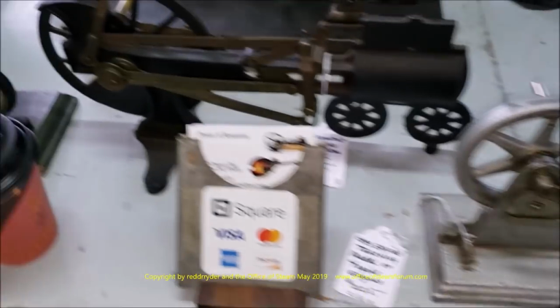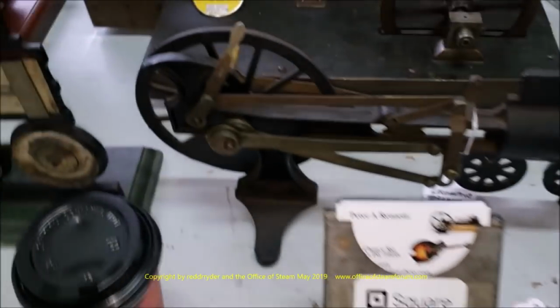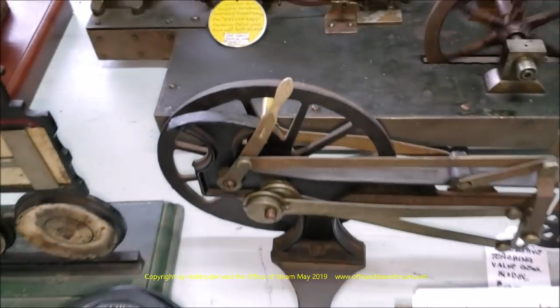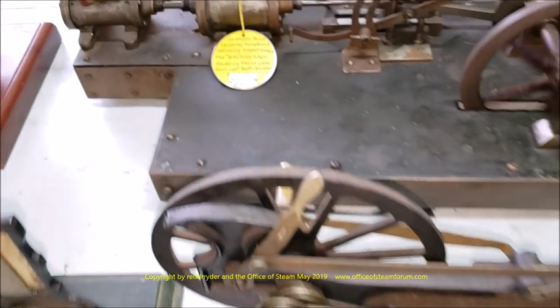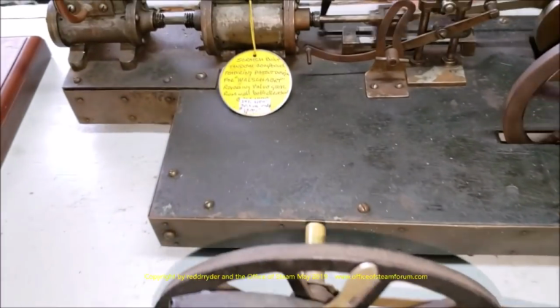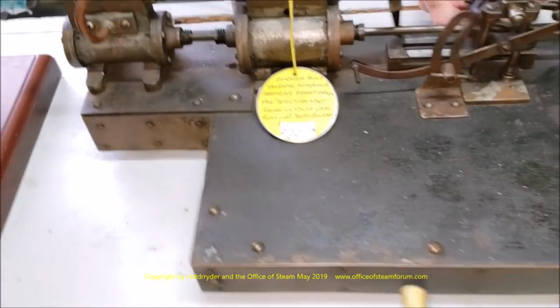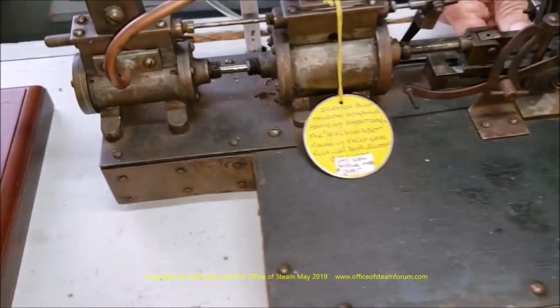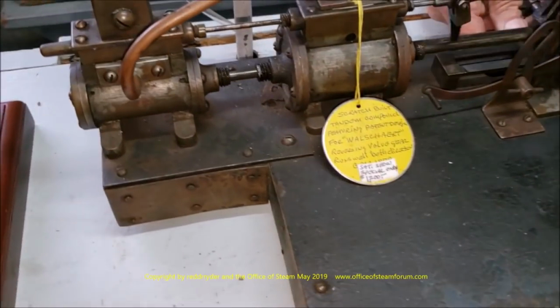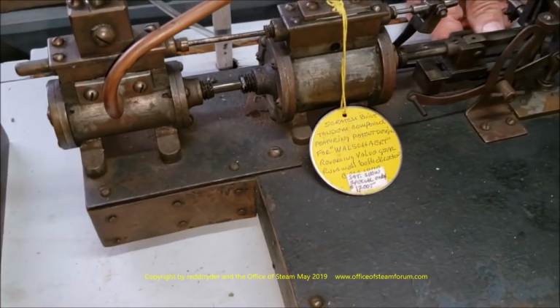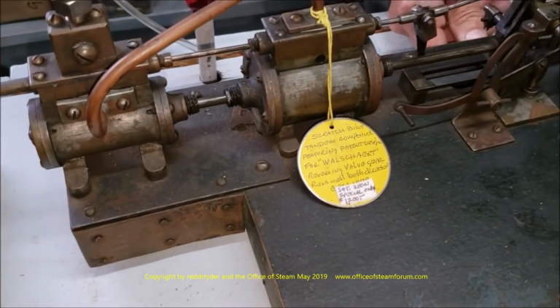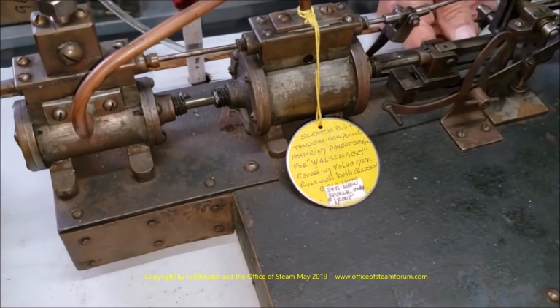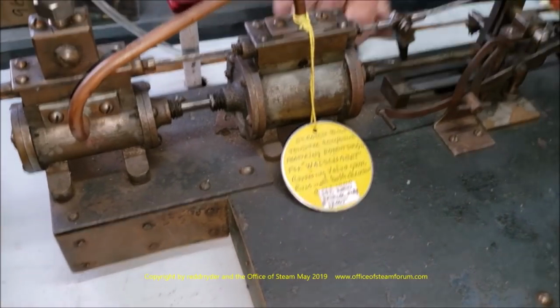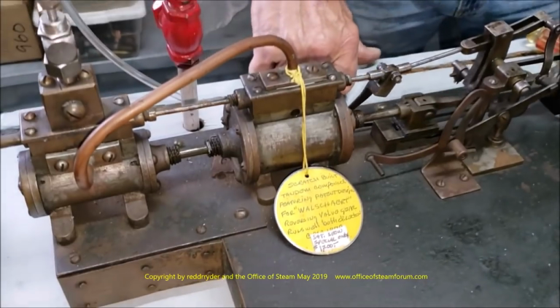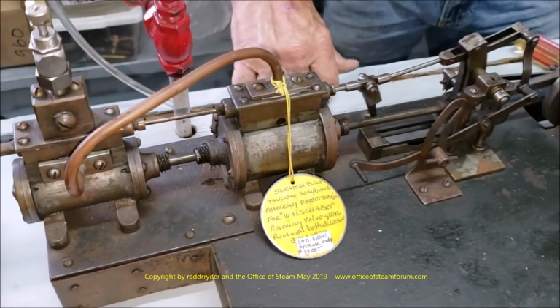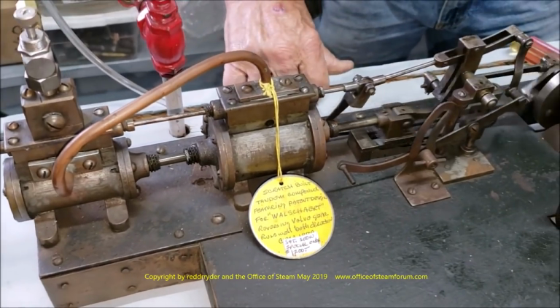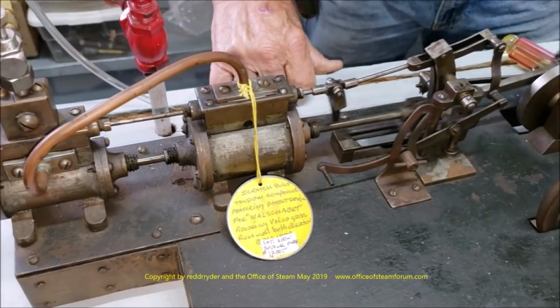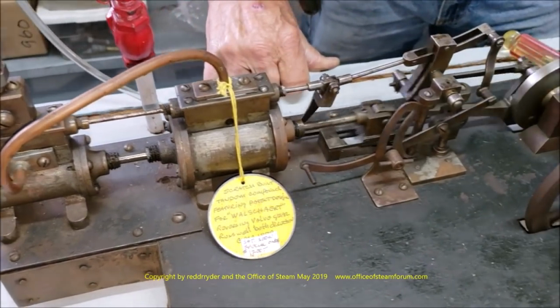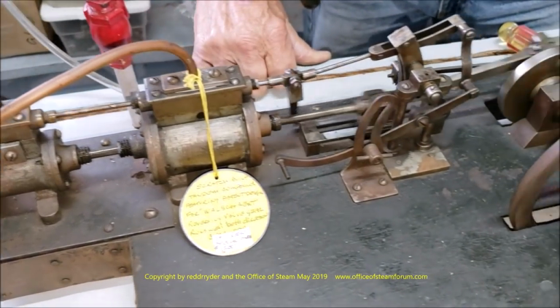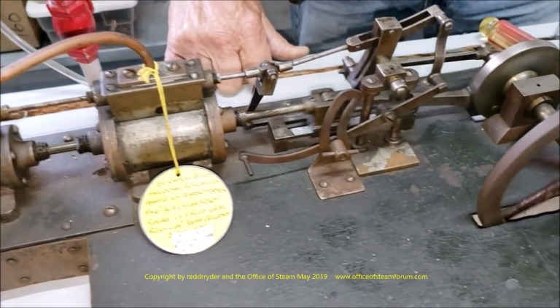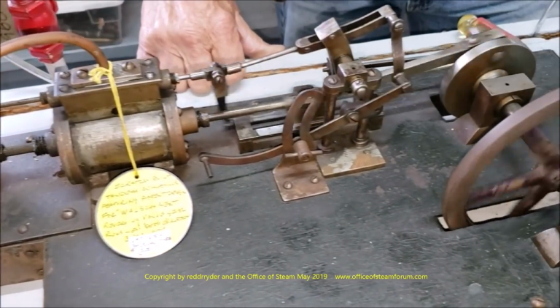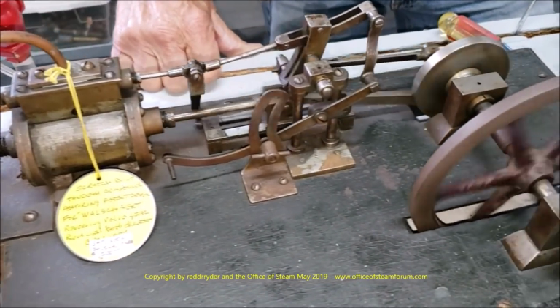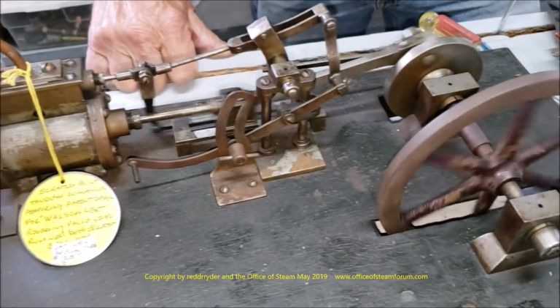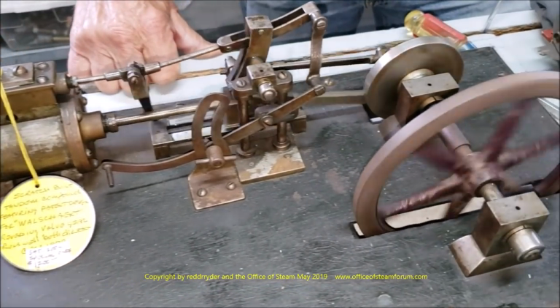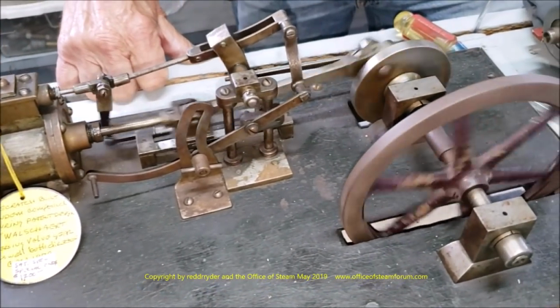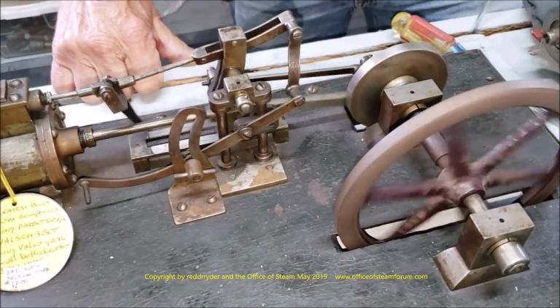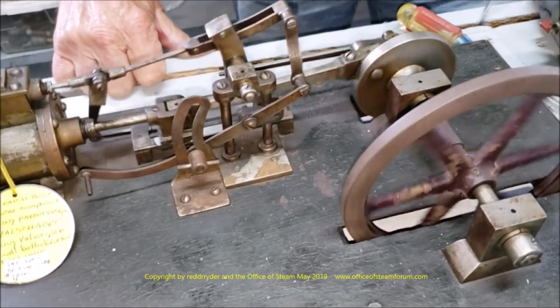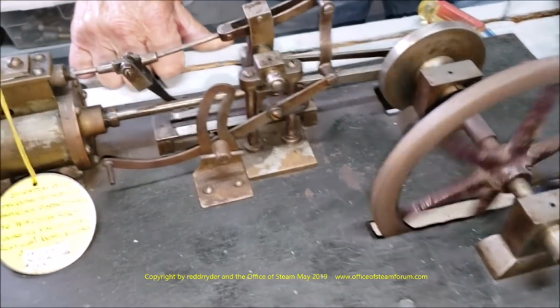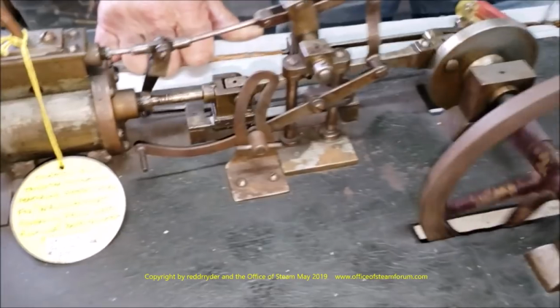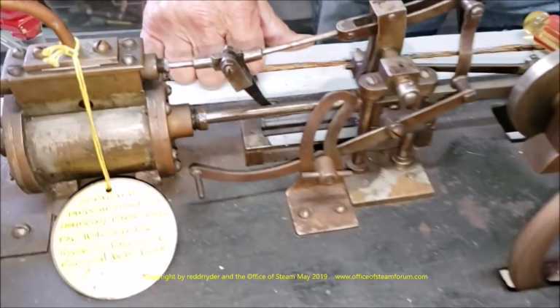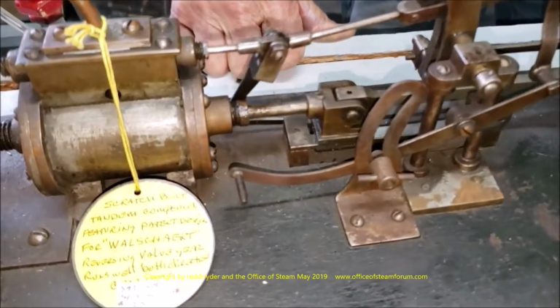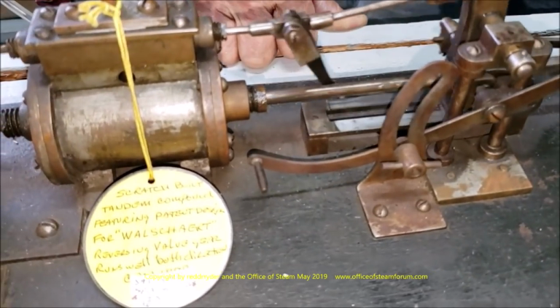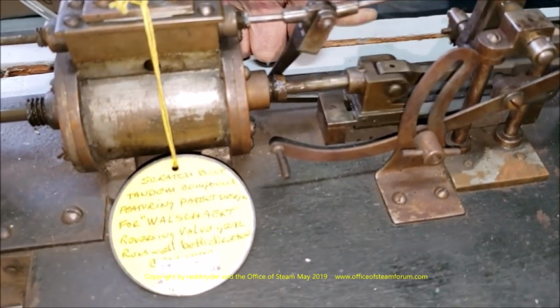And here's another engine steamer — a tandem compound. It's a very old model. And there's a Mozart down here. There's a Walters. Nice.